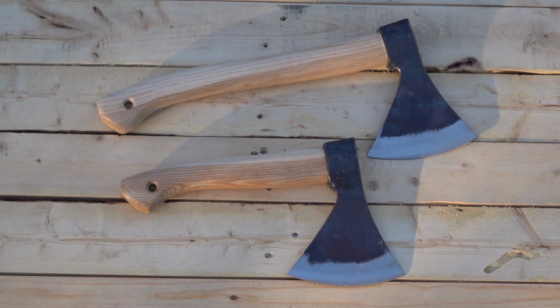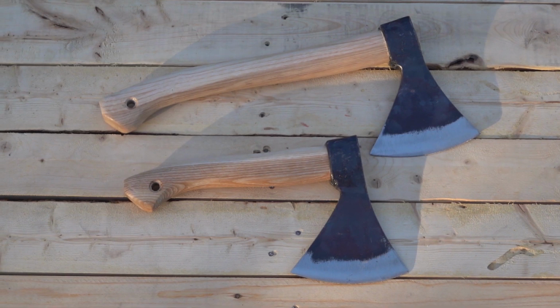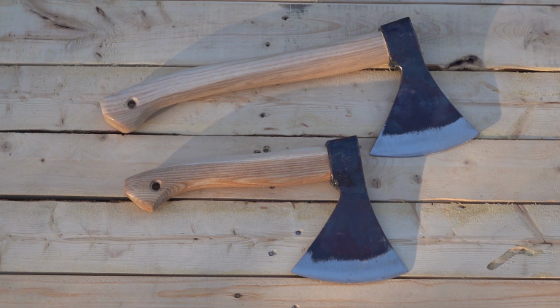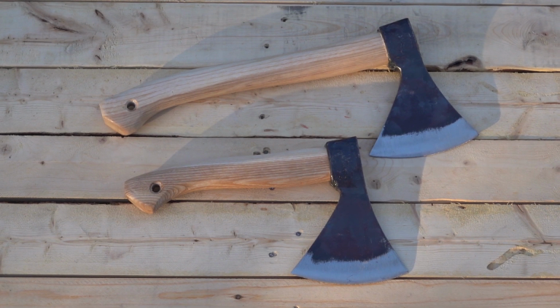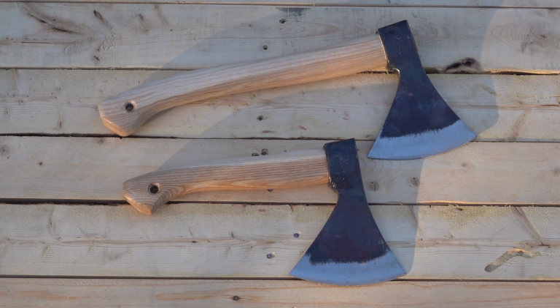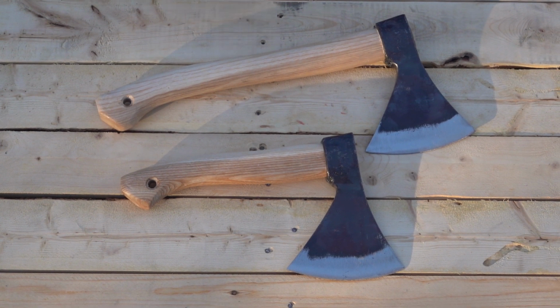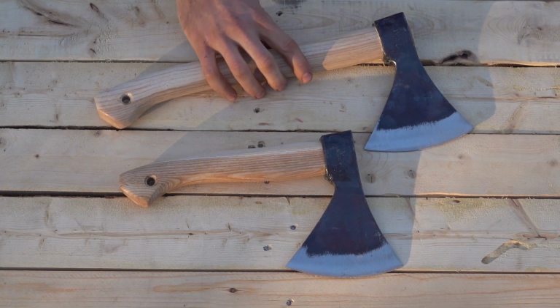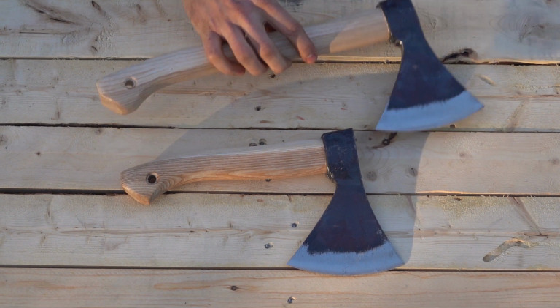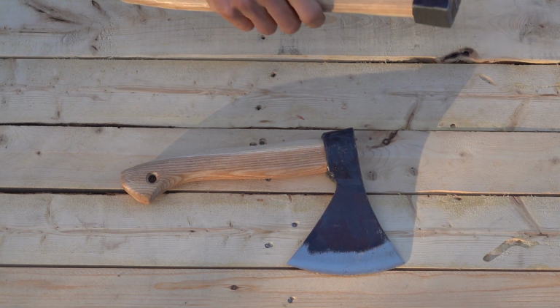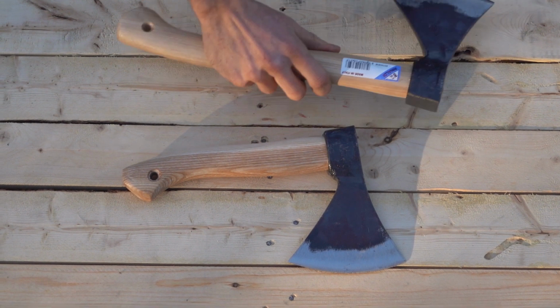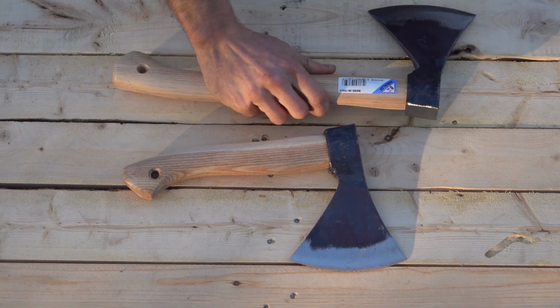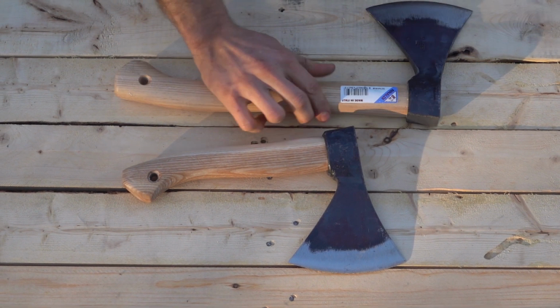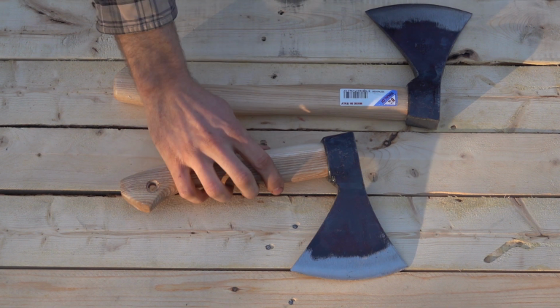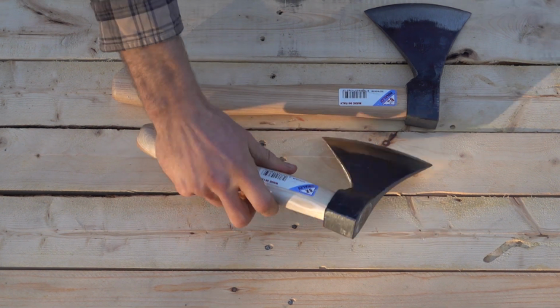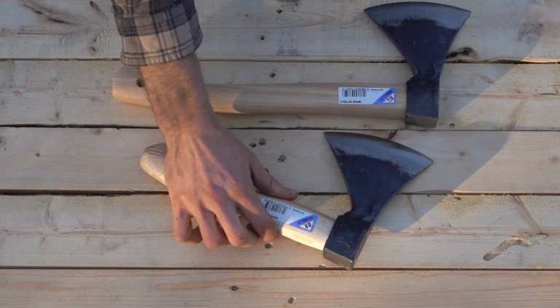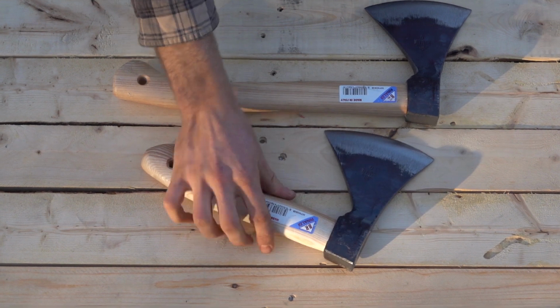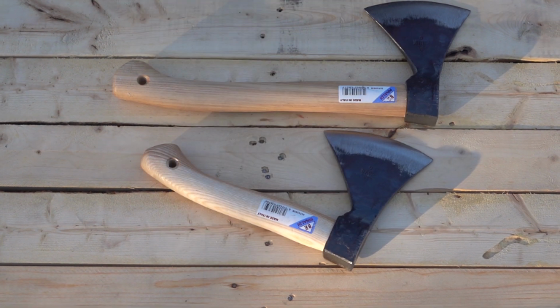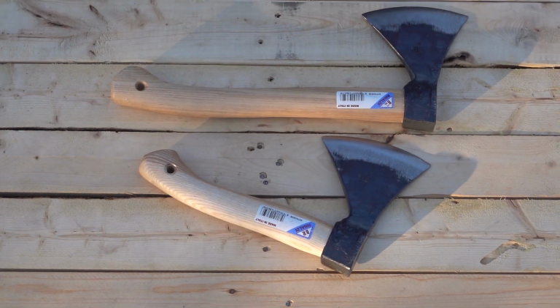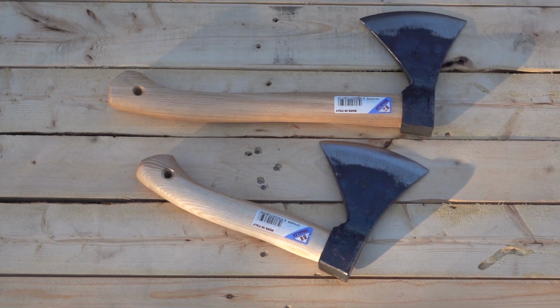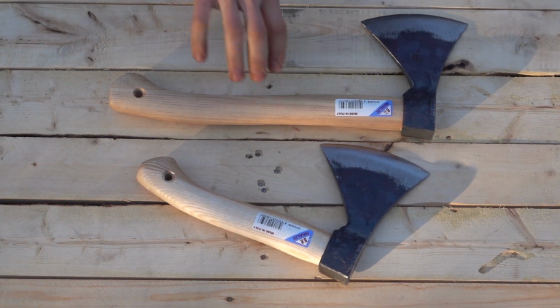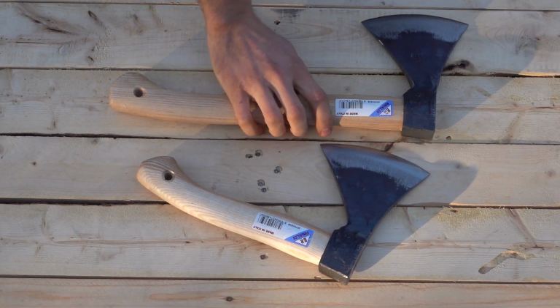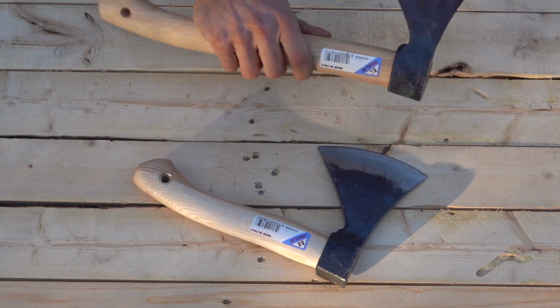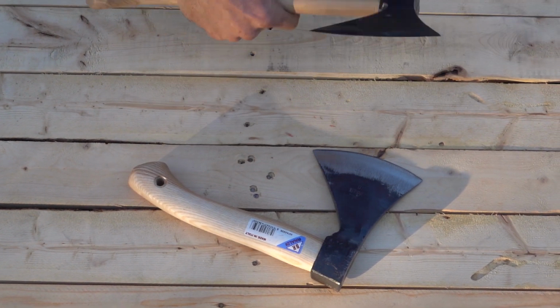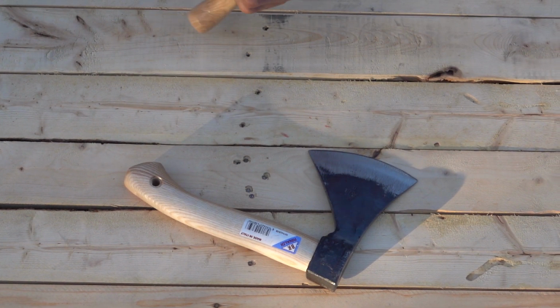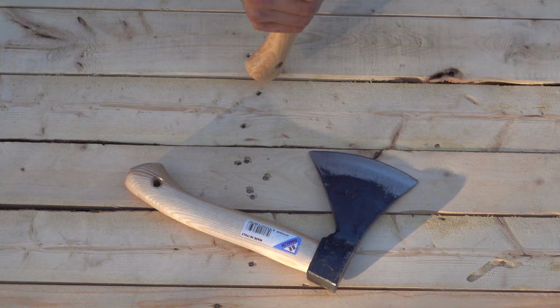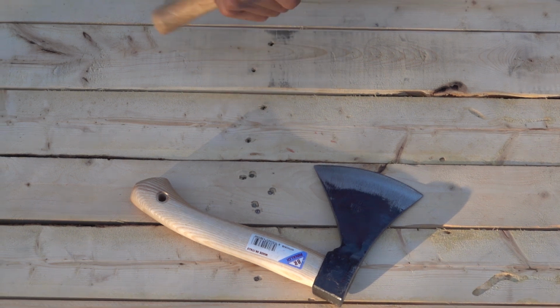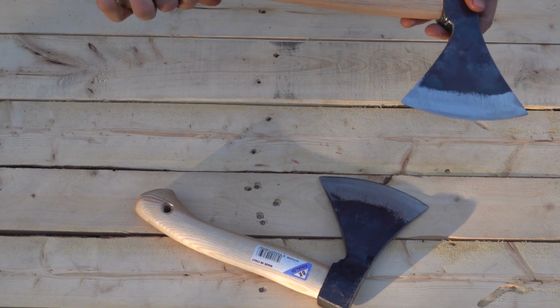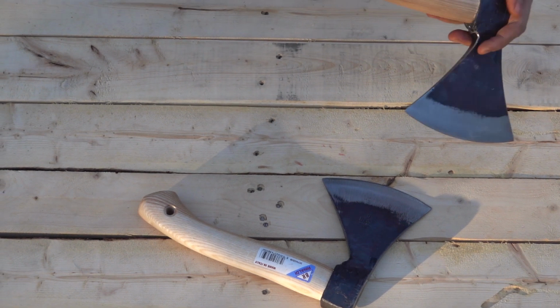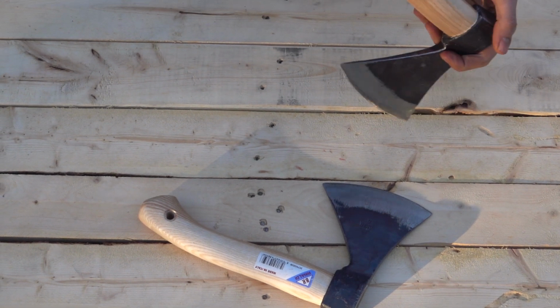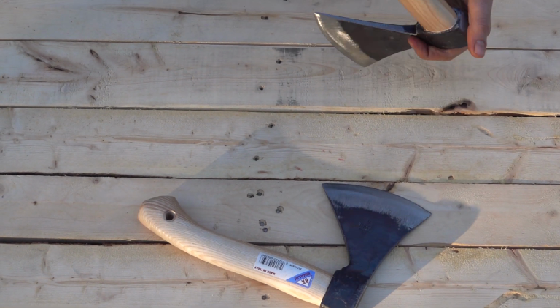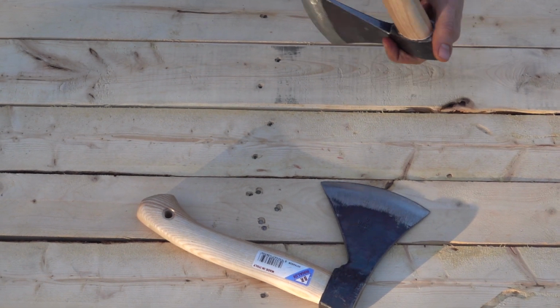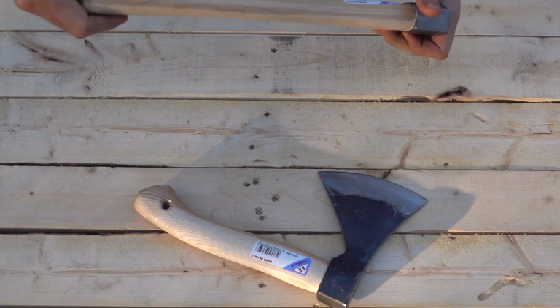Hi everybody, we got some exciting news. We got some Rinaldi axes in. I know we get people from time to time asking us about them. Made in Italy. Very rustic as you can see, but people seem to really love these things.